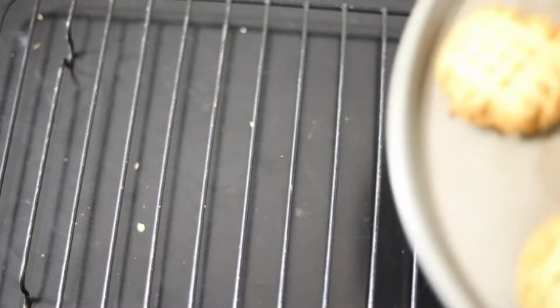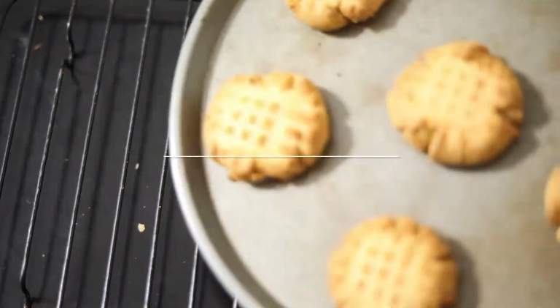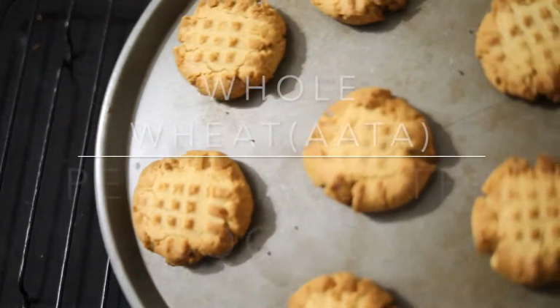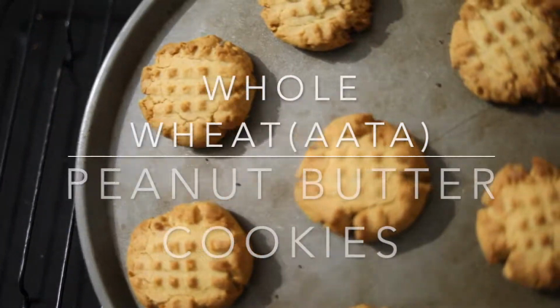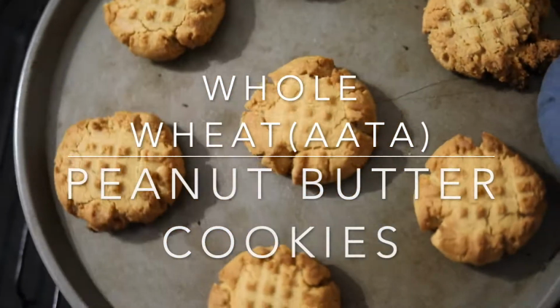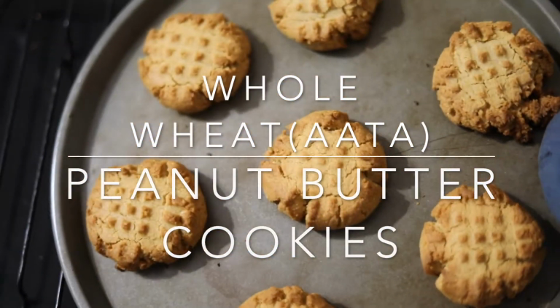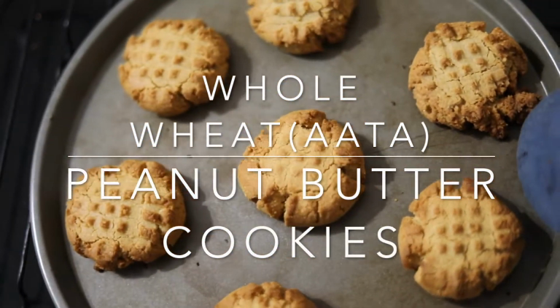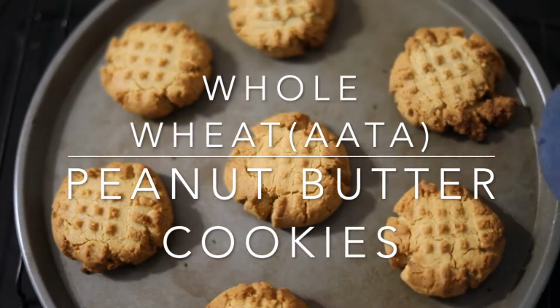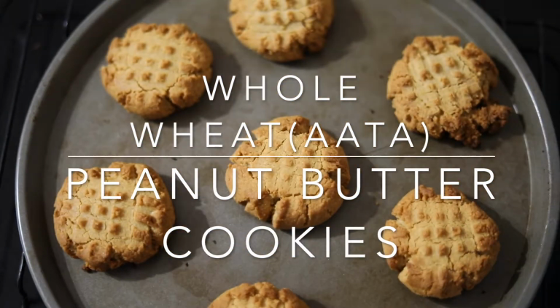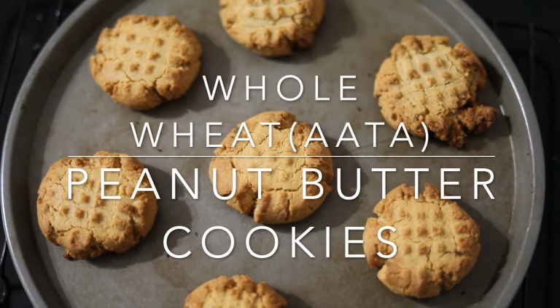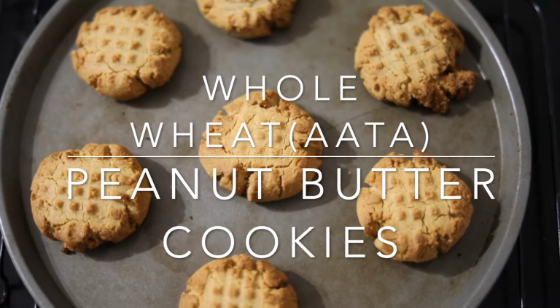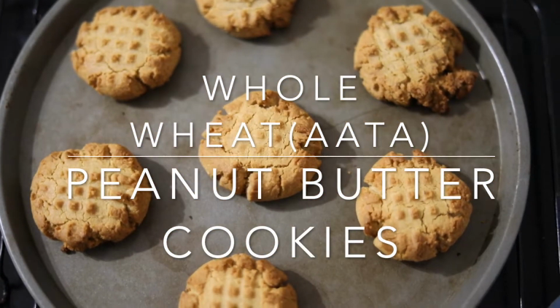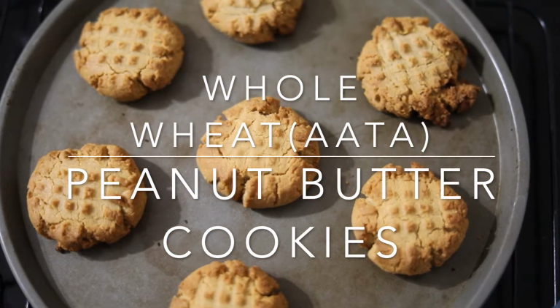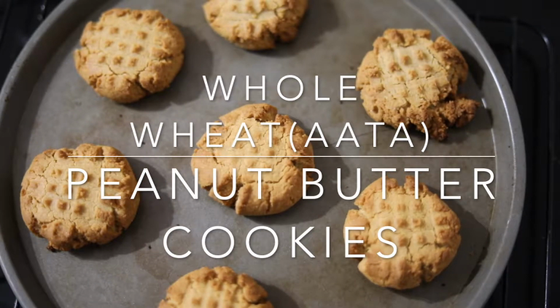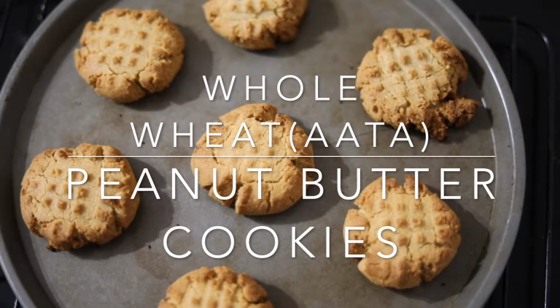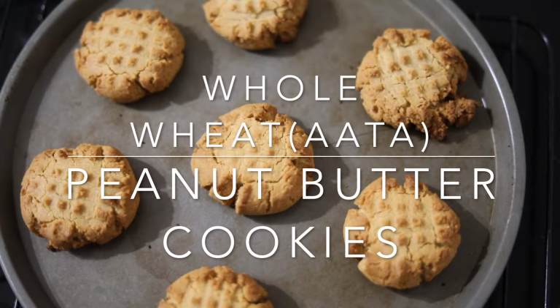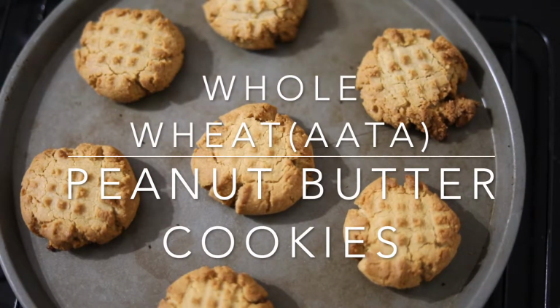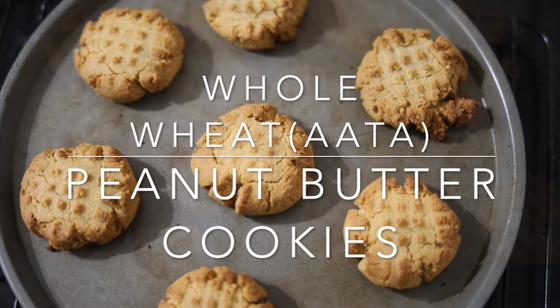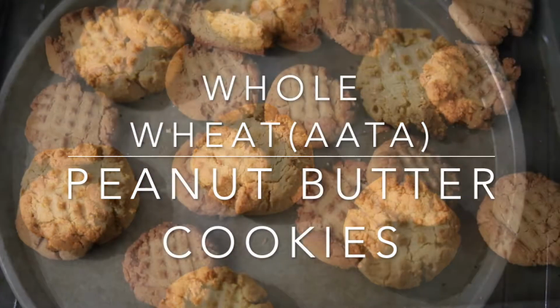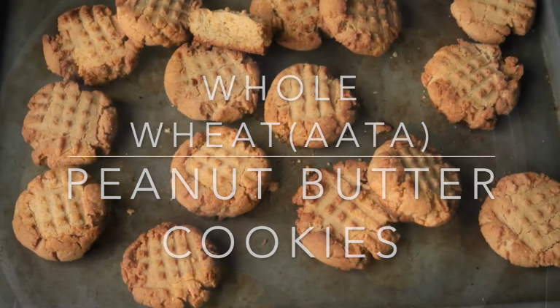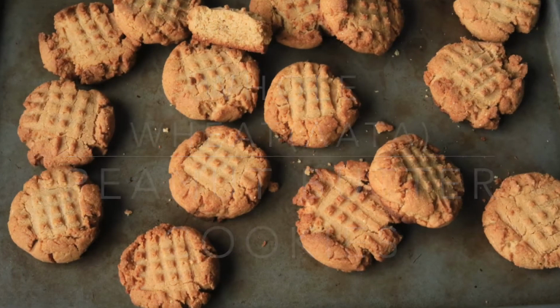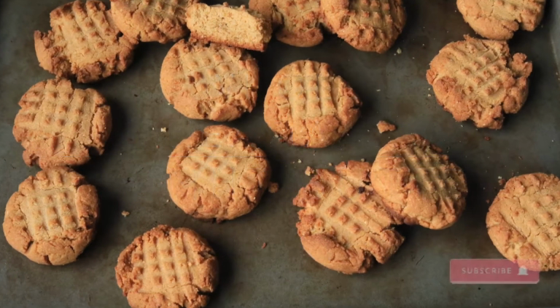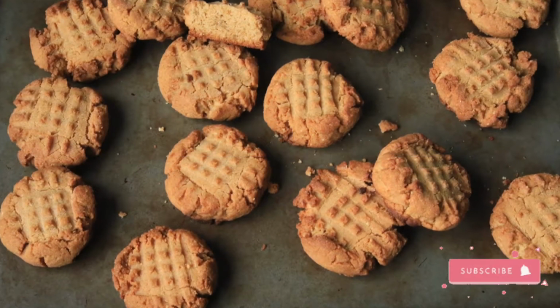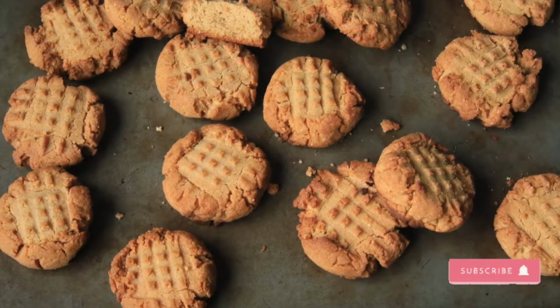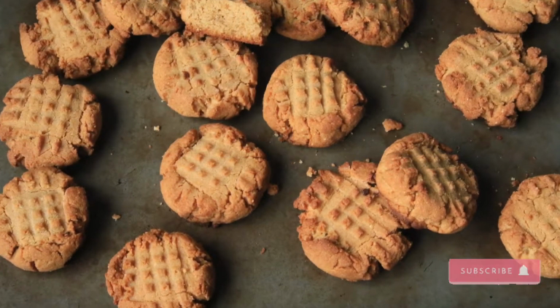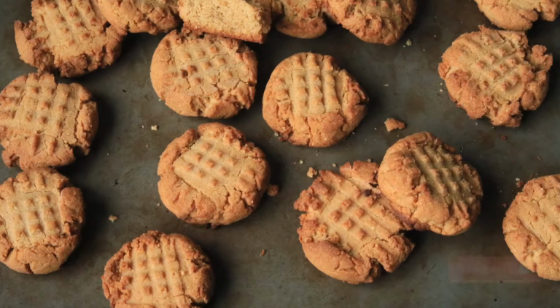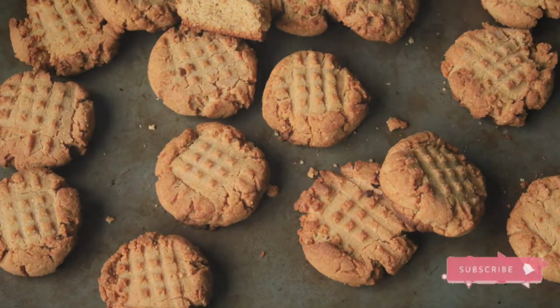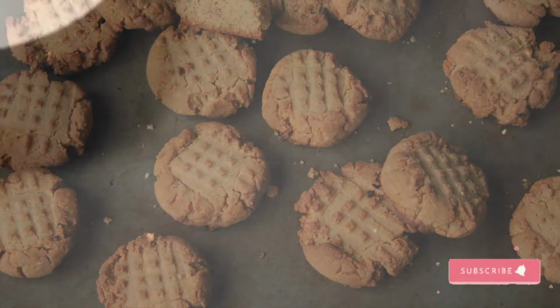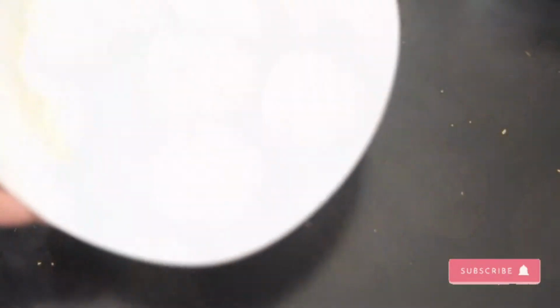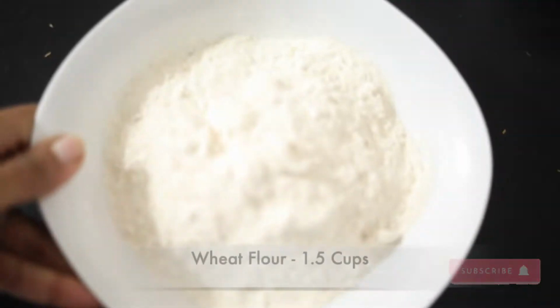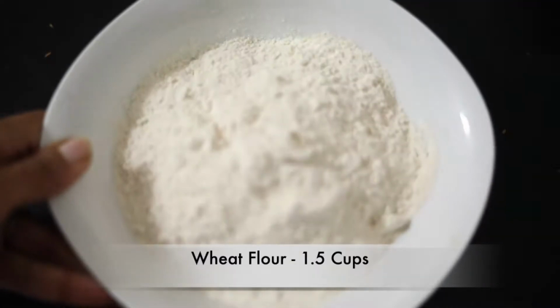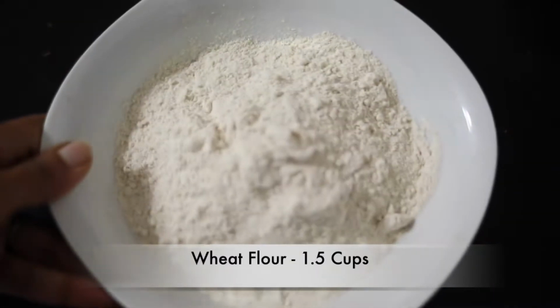Hello, welcome to Foodie Mom channel! Today we are going to see the recipe for all-wheat peanut butter cookies. If you love peanut butter, this is a must-try. Let's get started with the recipe now.